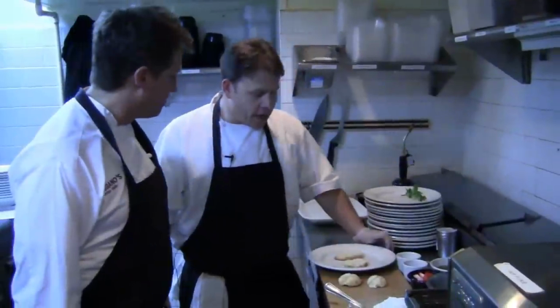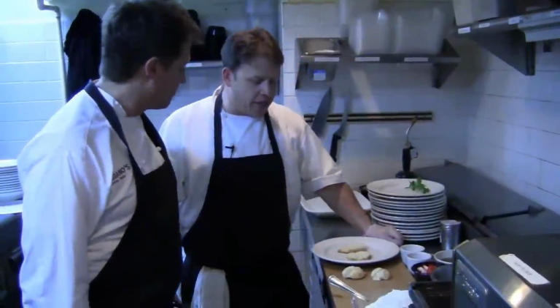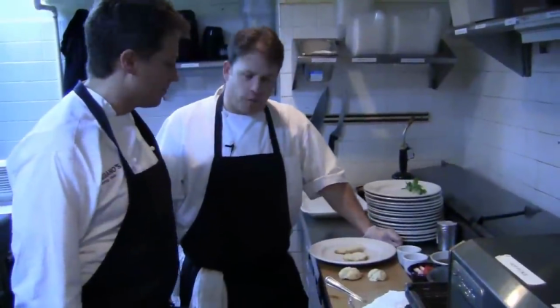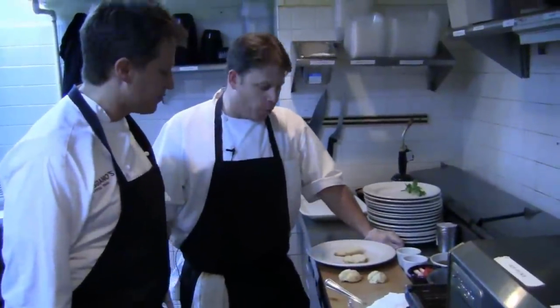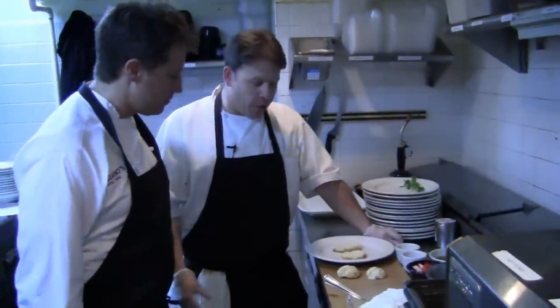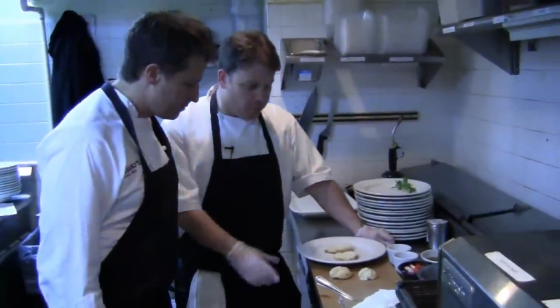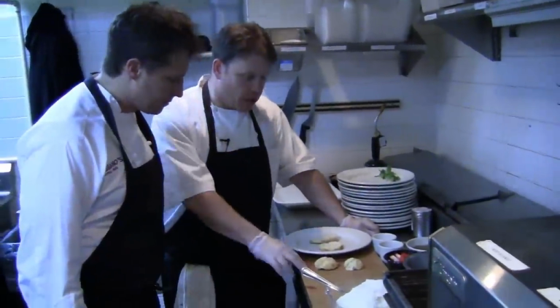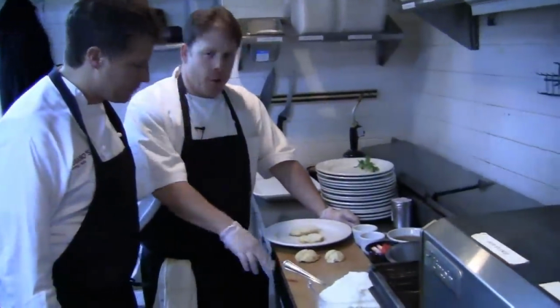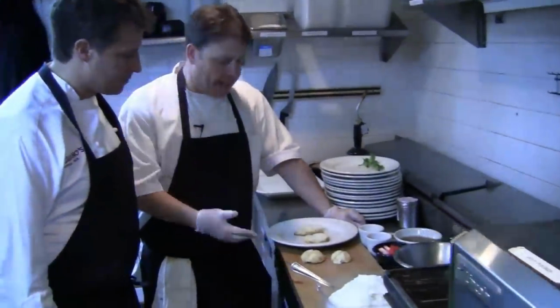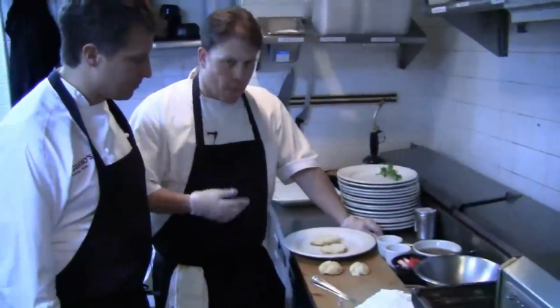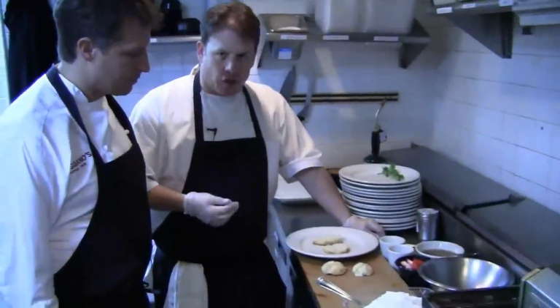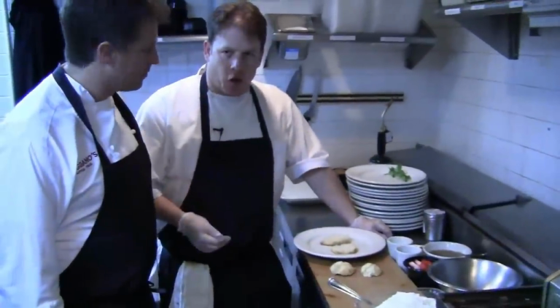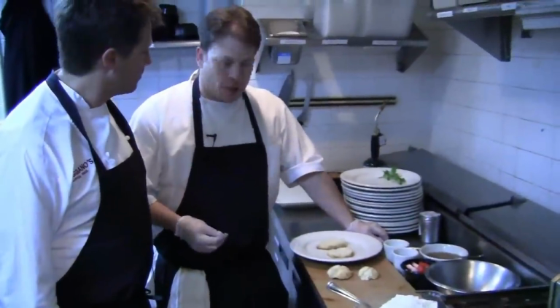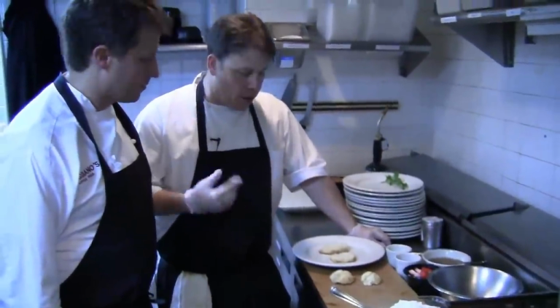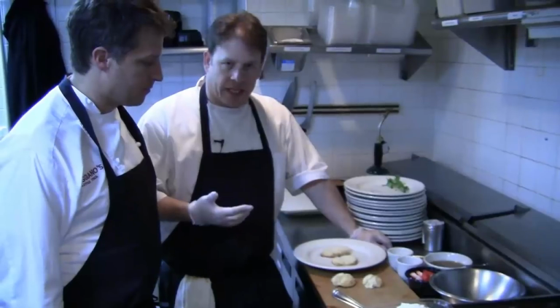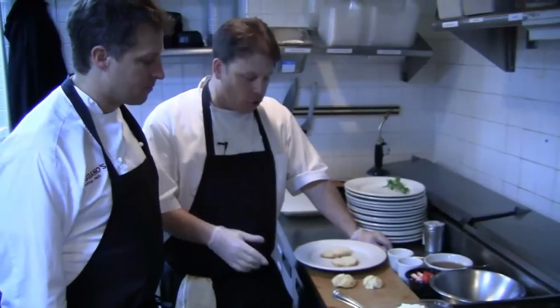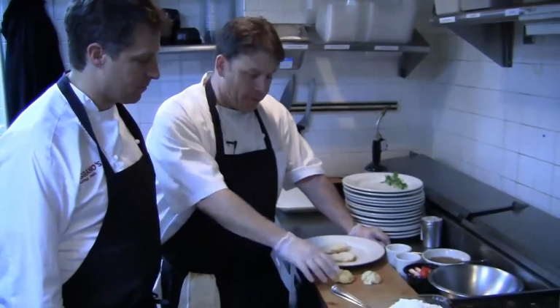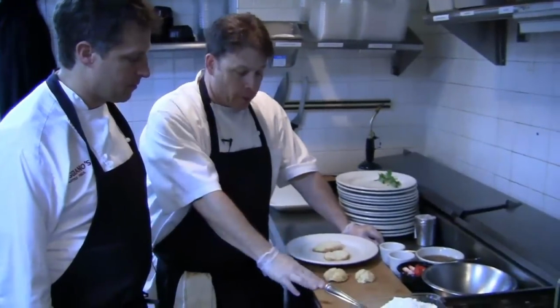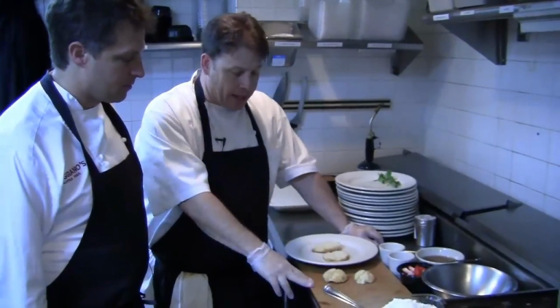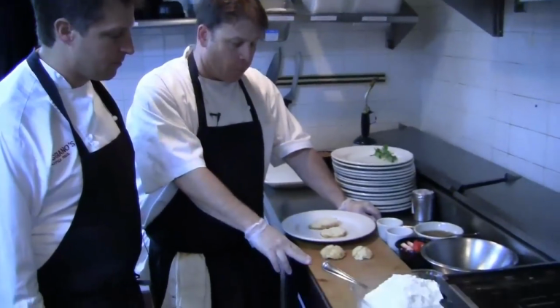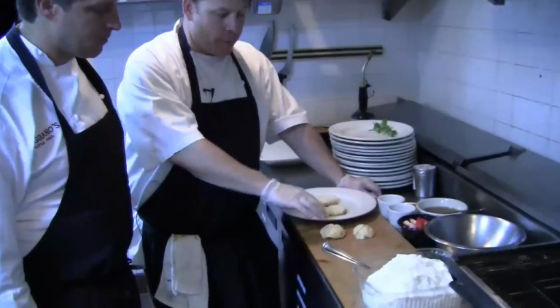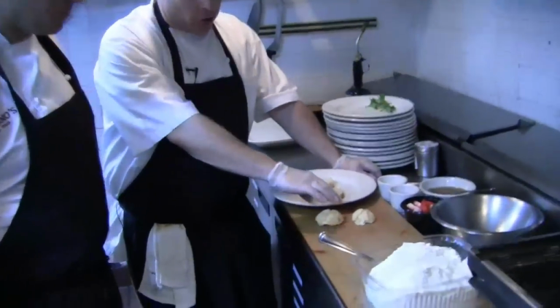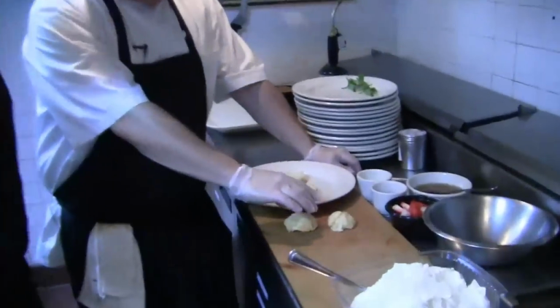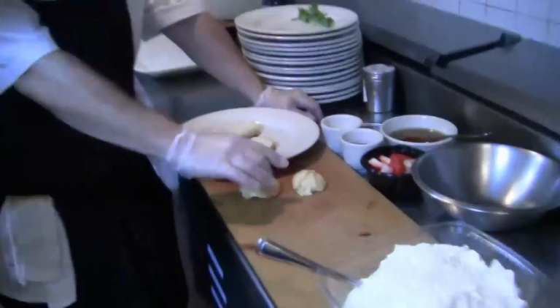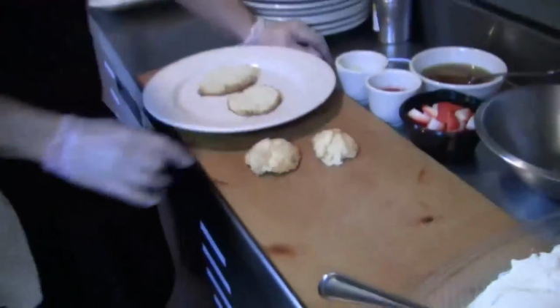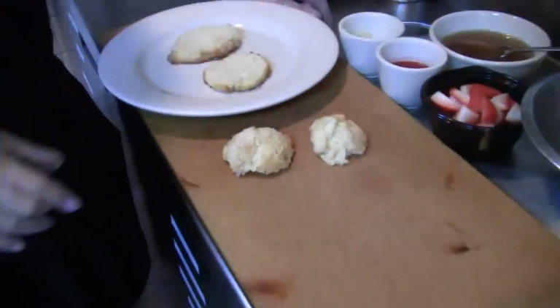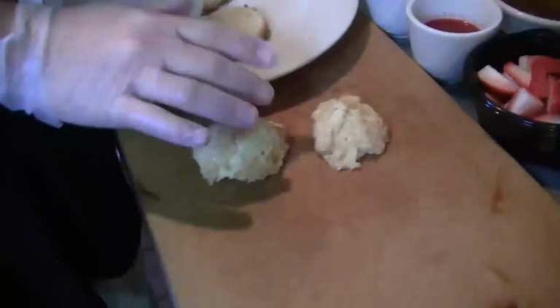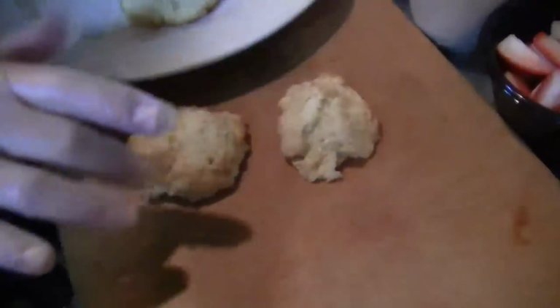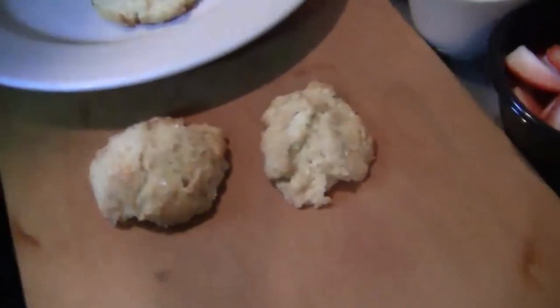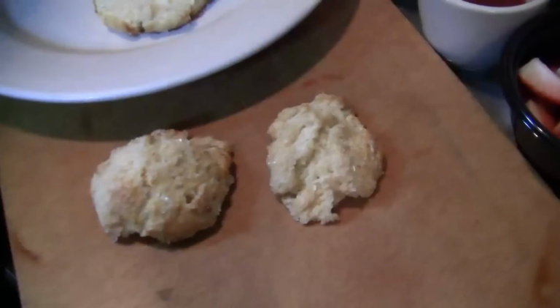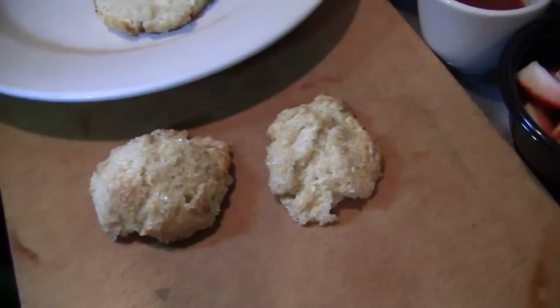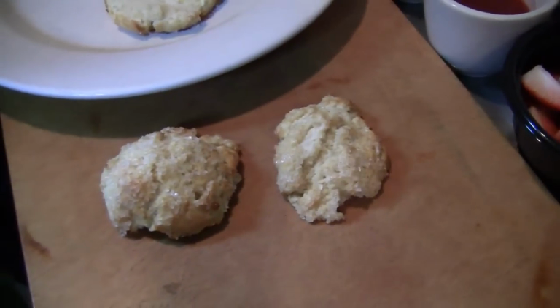A couple of things you're looking for on the shortbread. First and foremost, when you make the dough, make sure that you don't overwork the butter, otherwise it gets too crumbly. And then when you bake the shortbread, you want to make sure that you get enough crystallized sugar on top so it covers the whole top and it's evenly distributed.